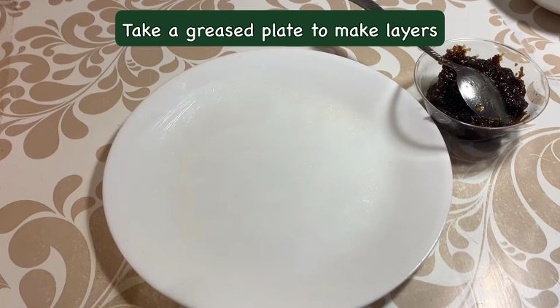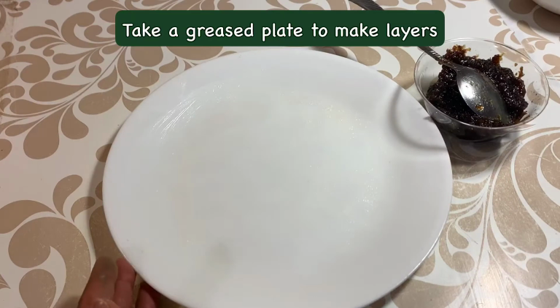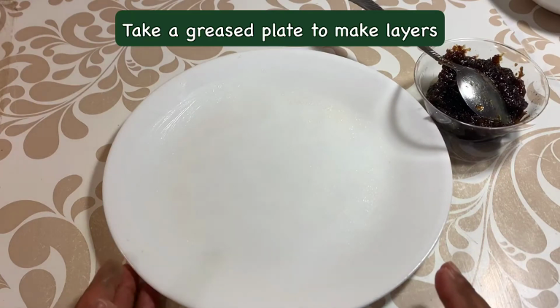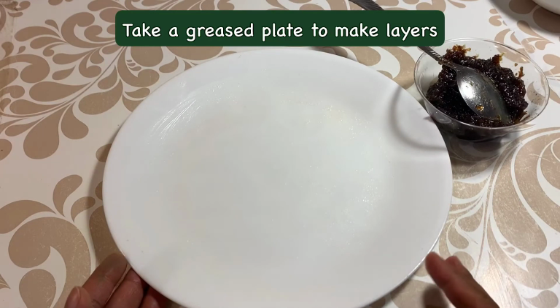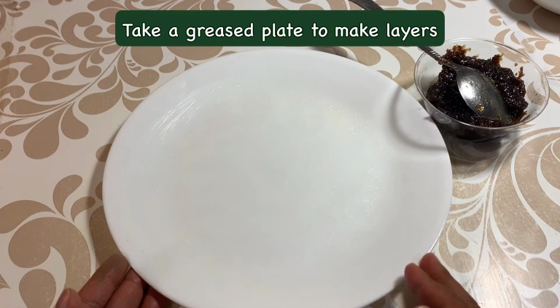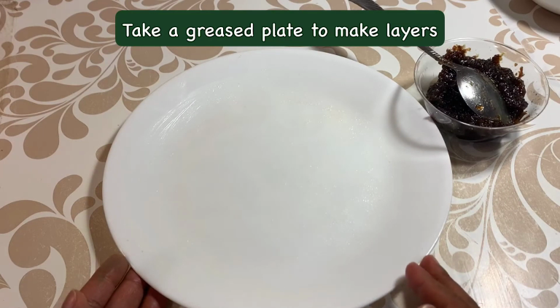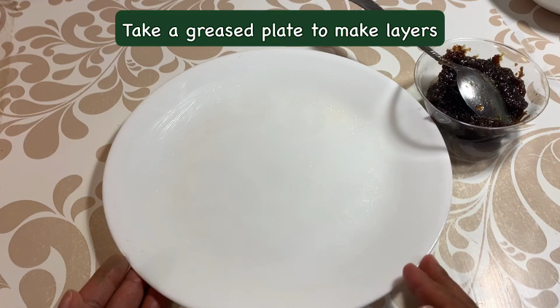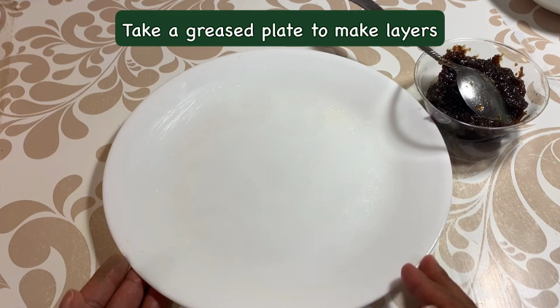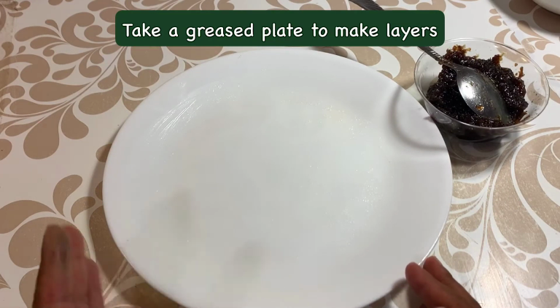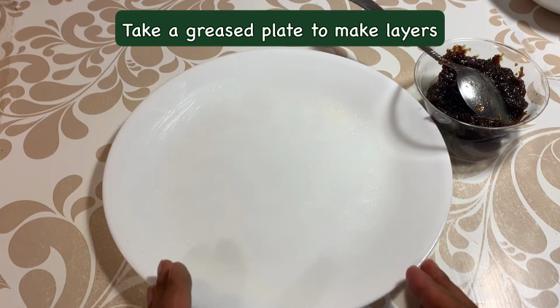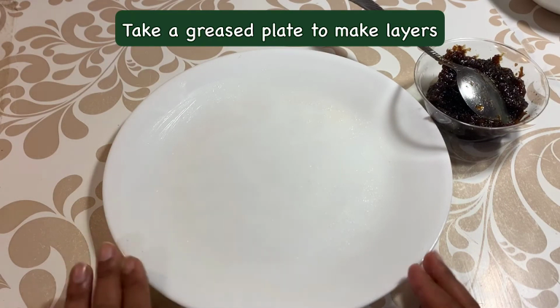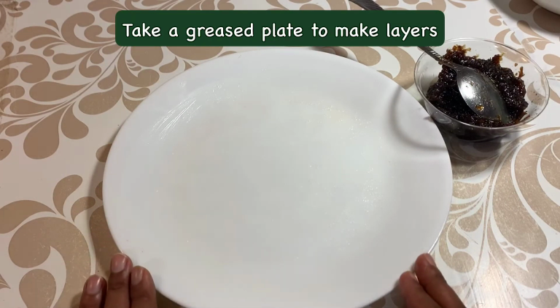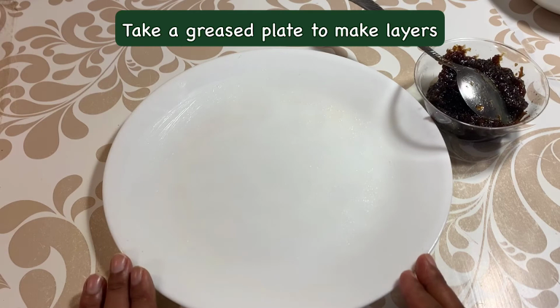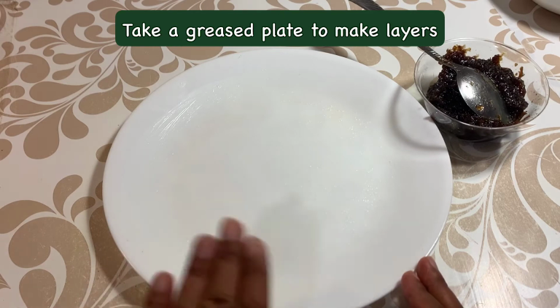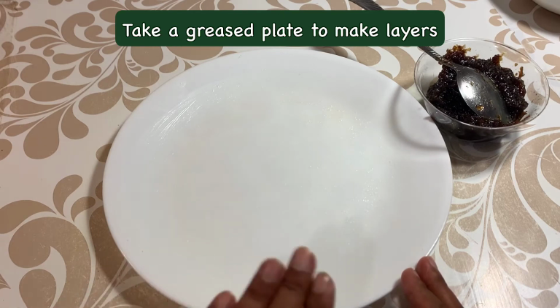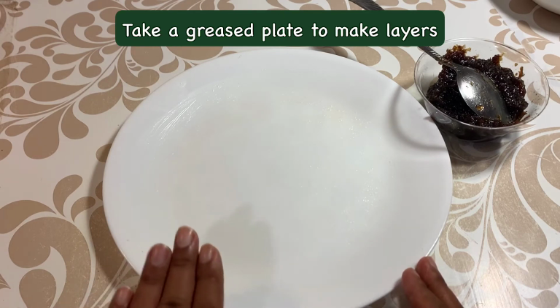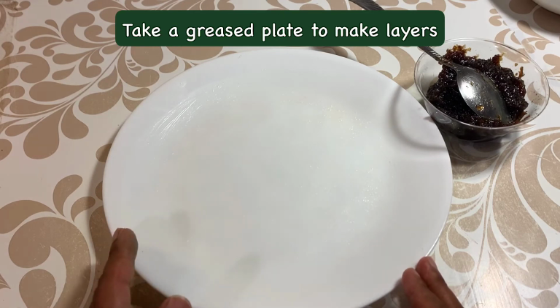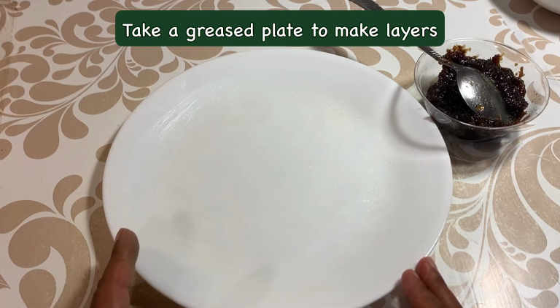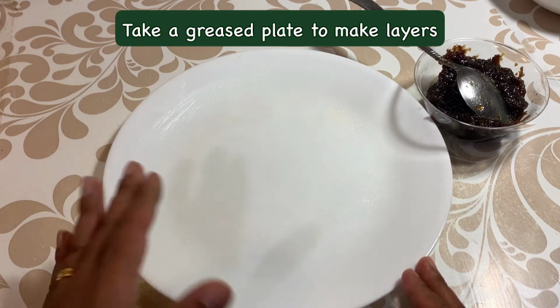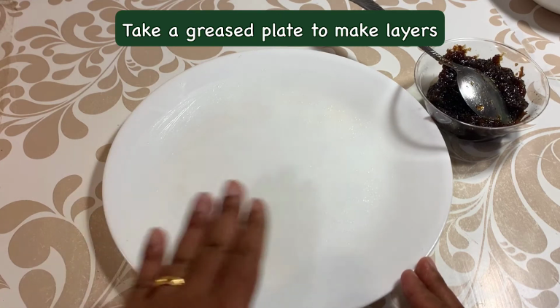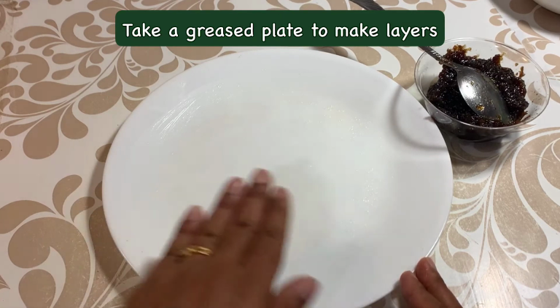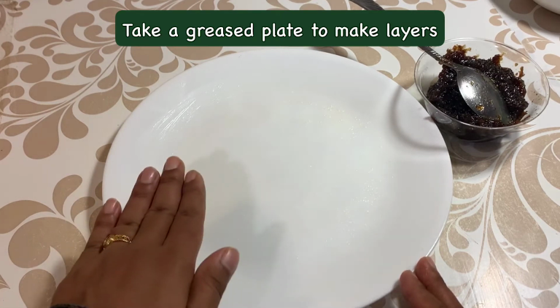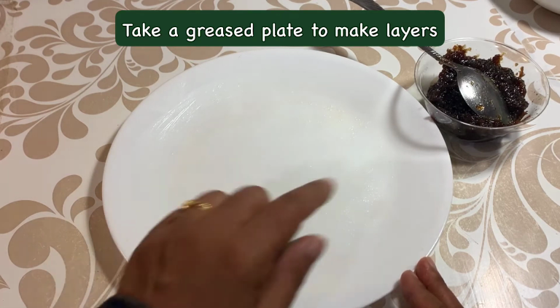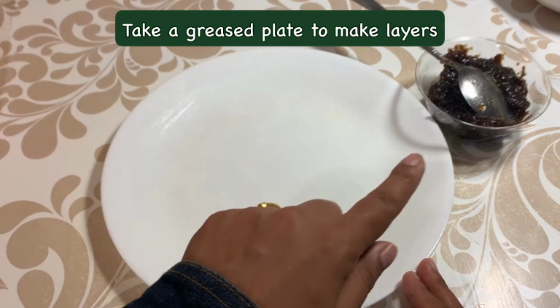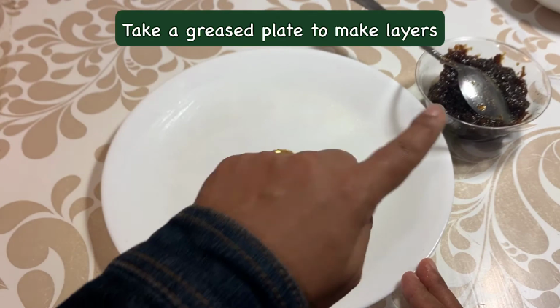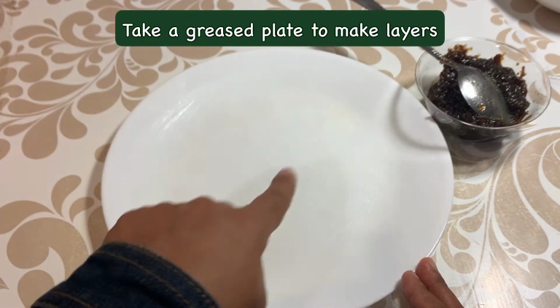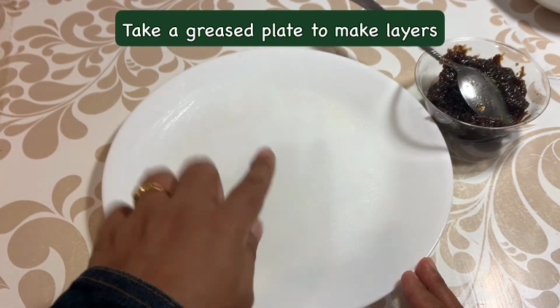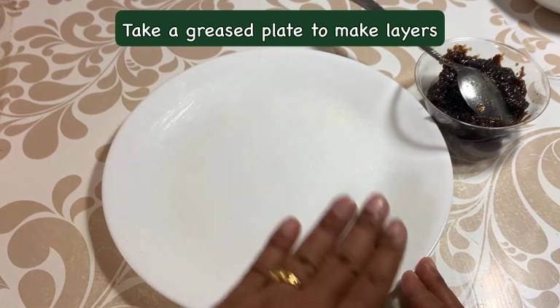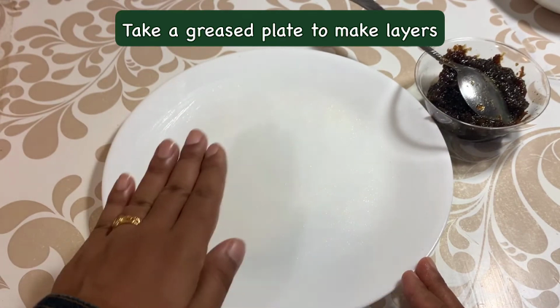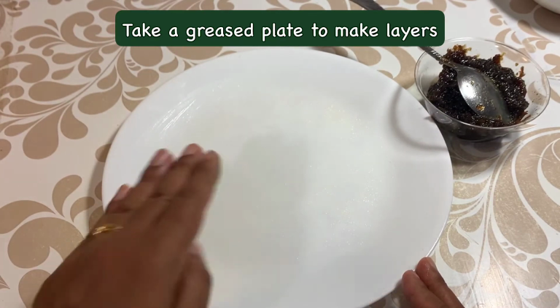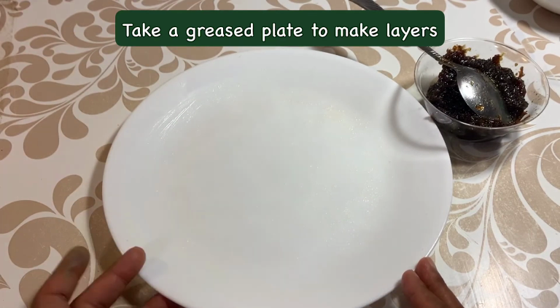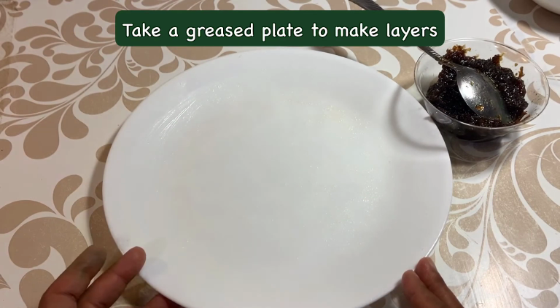You need to add a plate for your coconut gulkand bites. We will put a layer in it — first we will put a coconut layer, after that we will put in the gulkand, and then we will put a coconut layer on top.